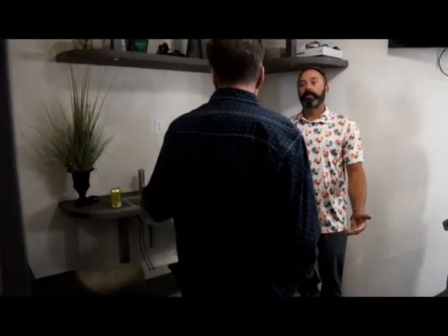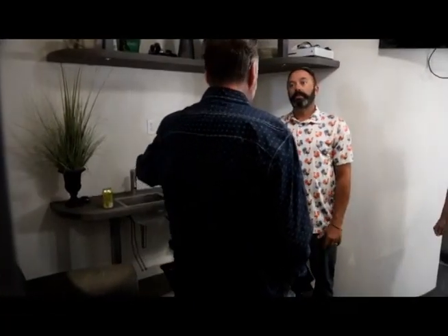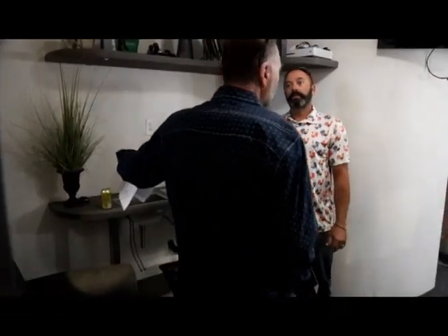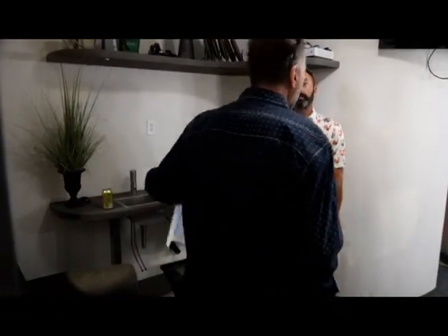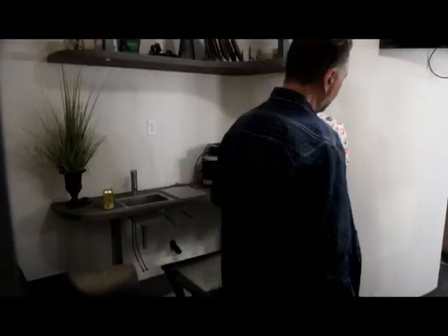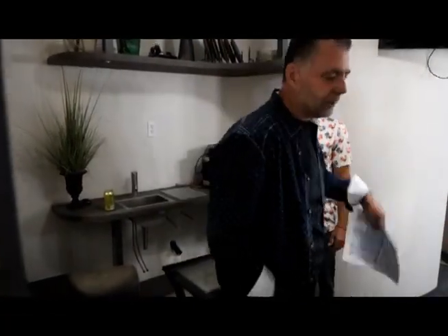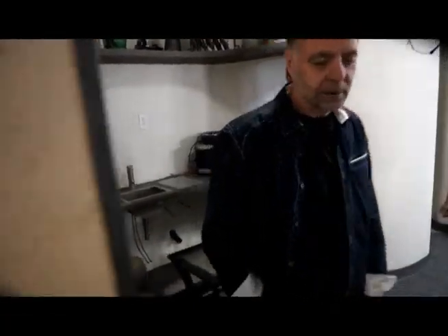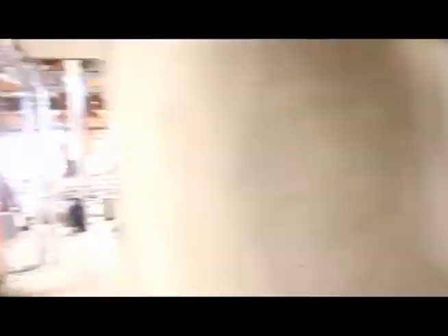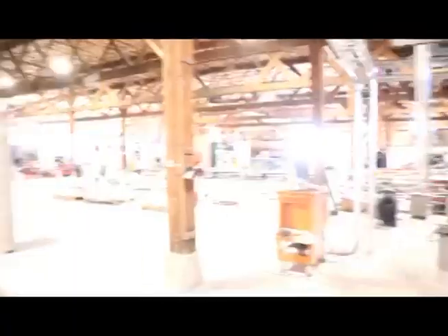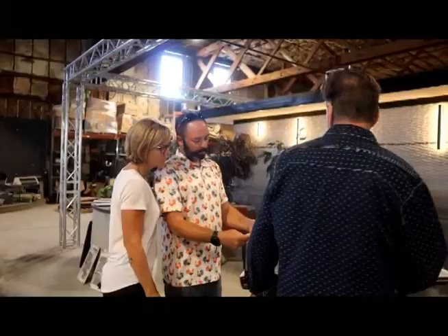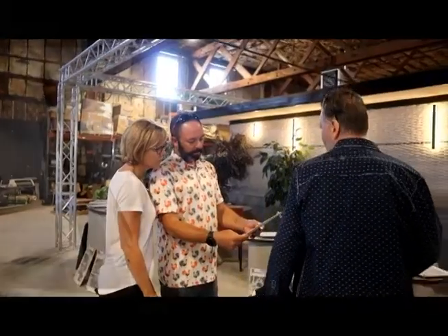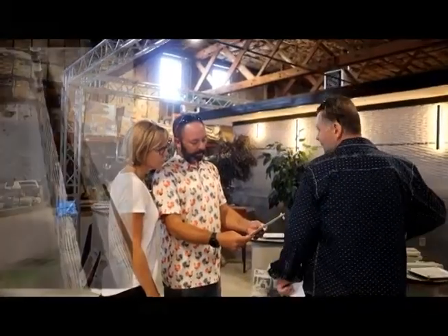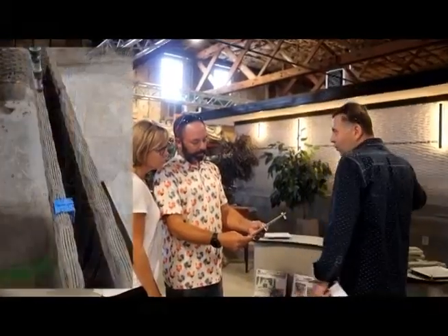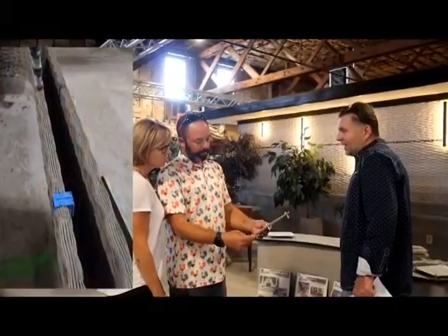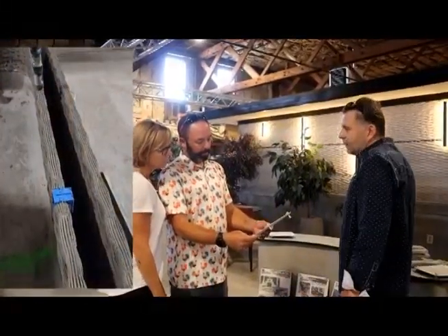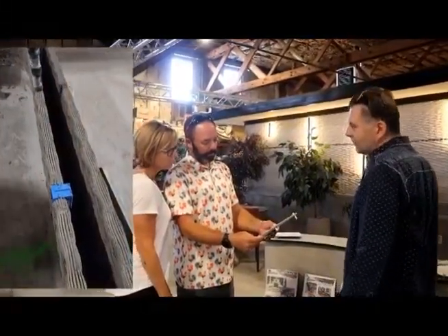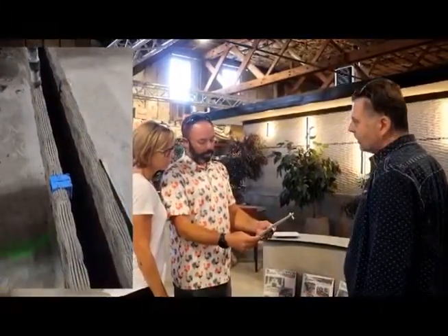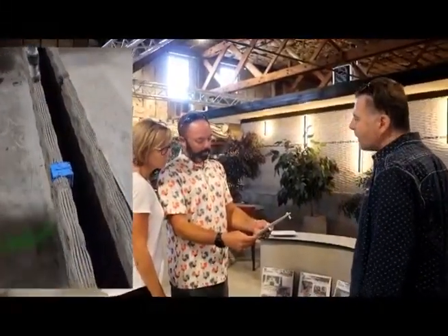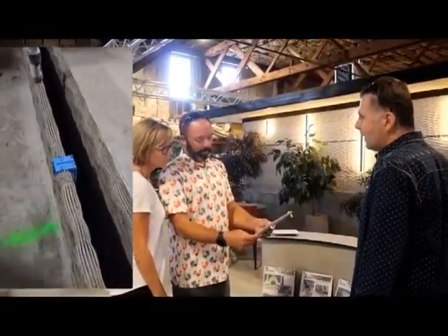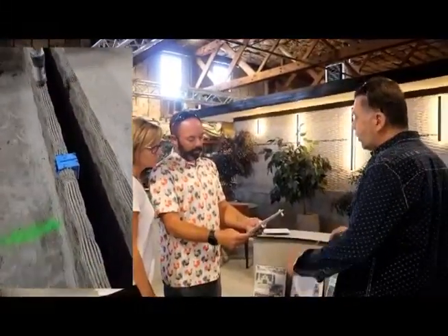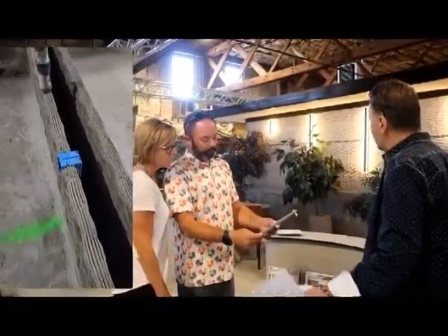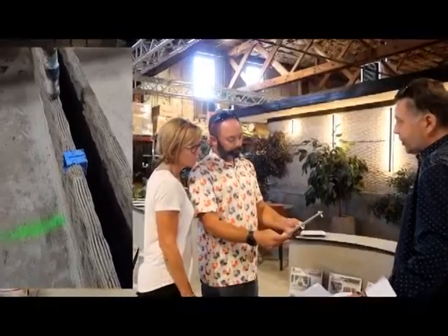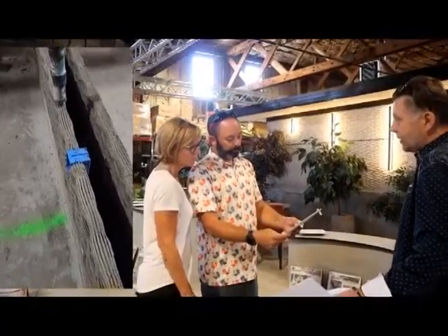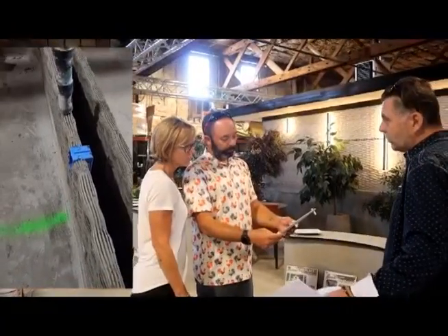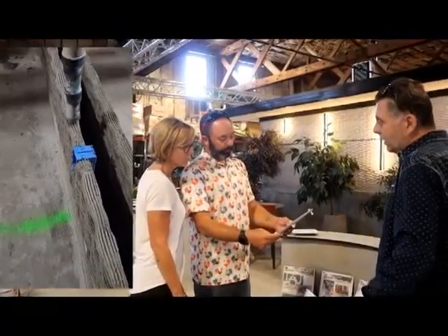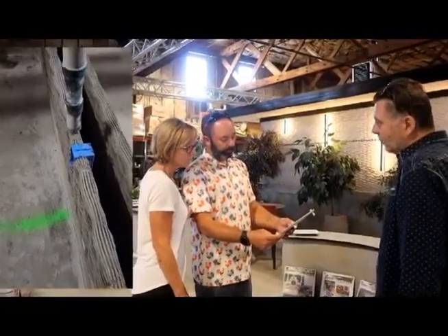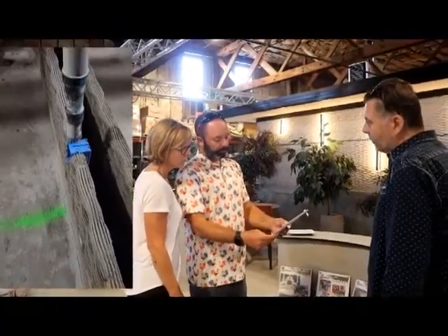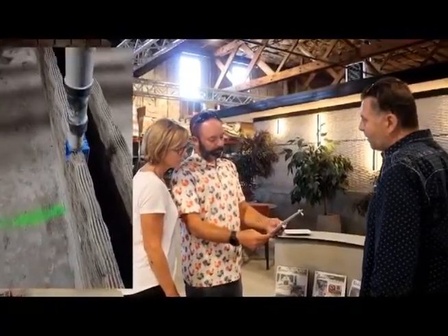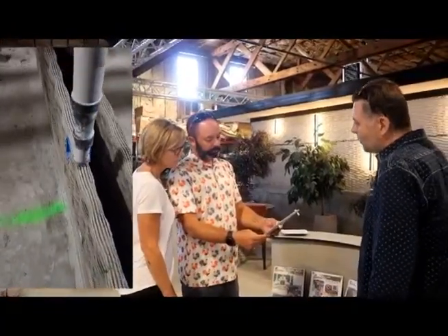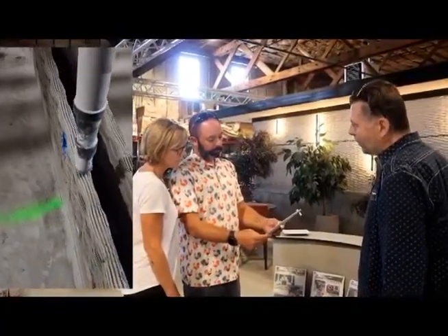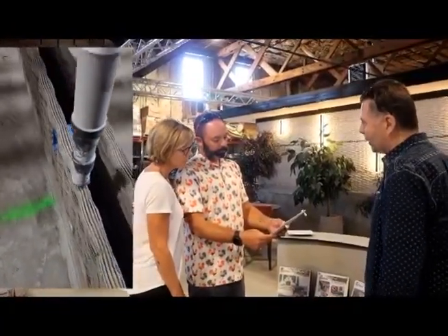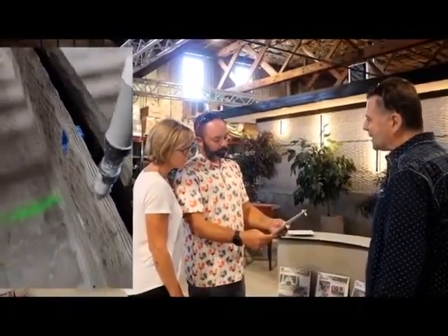The Romex goes in the wall while we're printing. Electrical, right then. All of it. So the only thing the electrician needs to do is wire up the receptacles and wire up the breaker box.